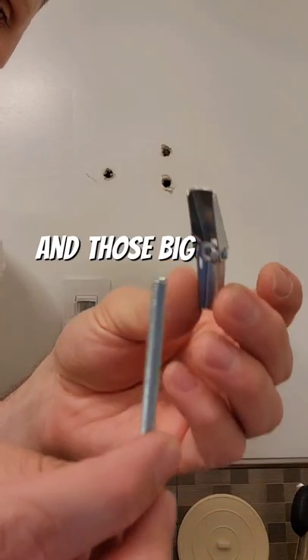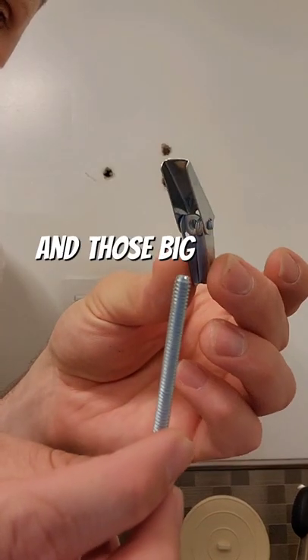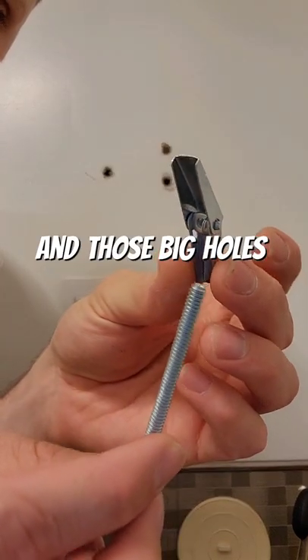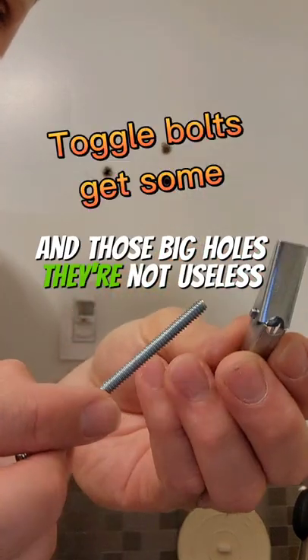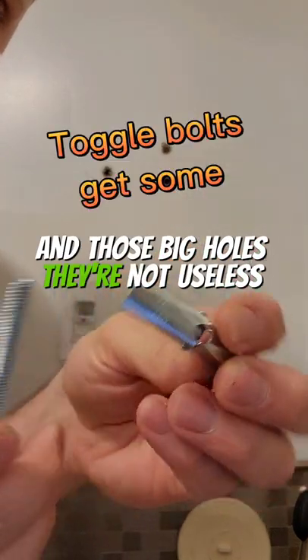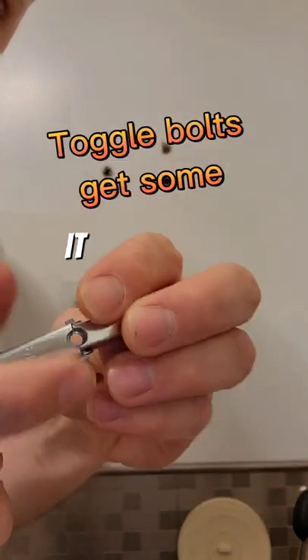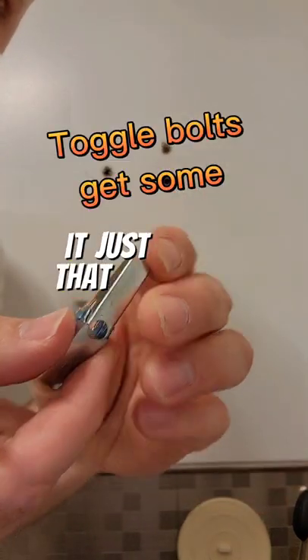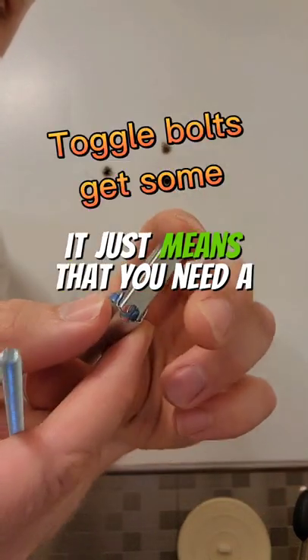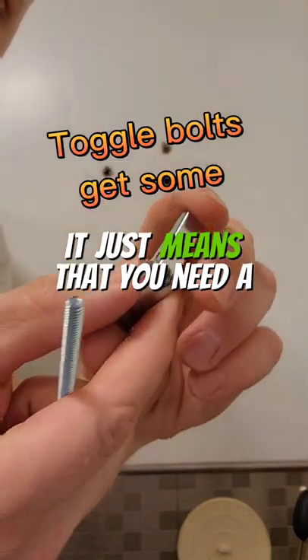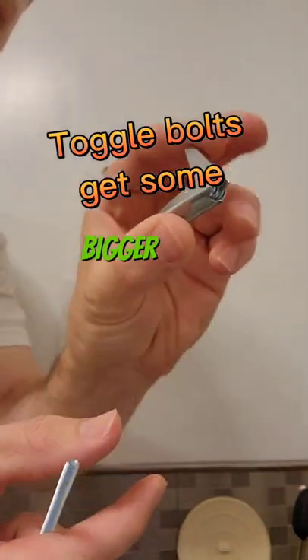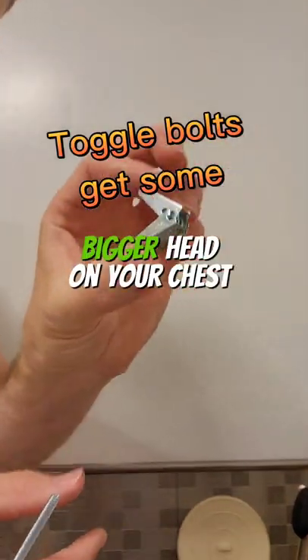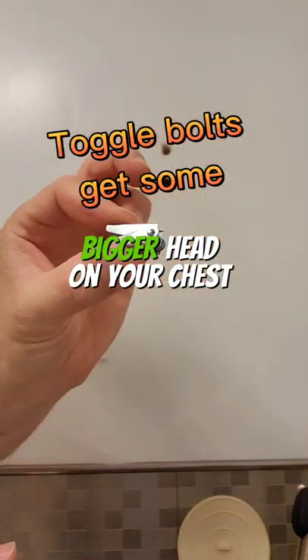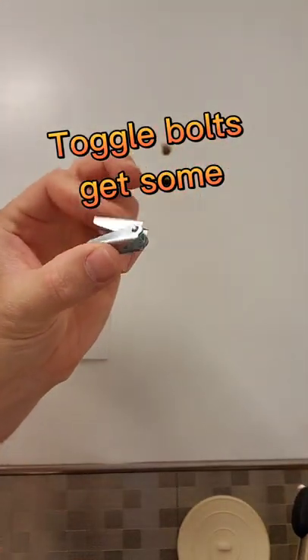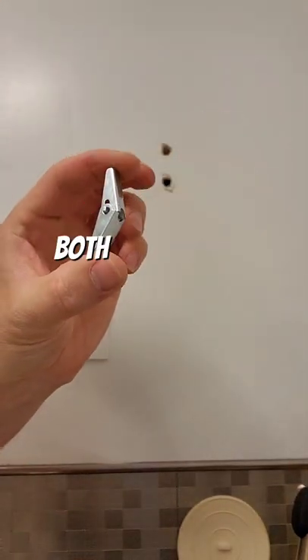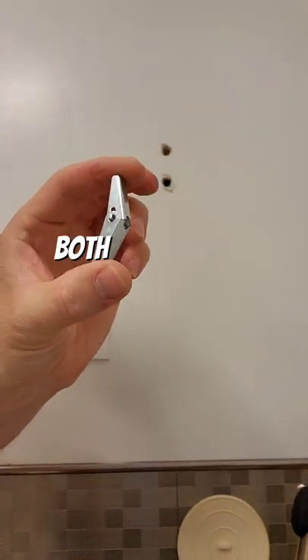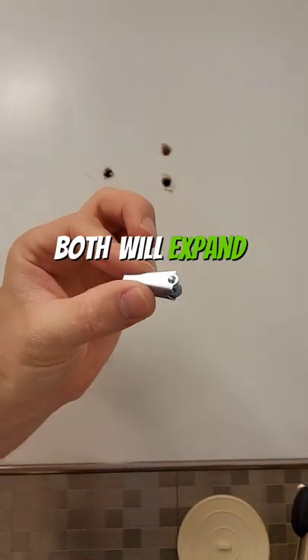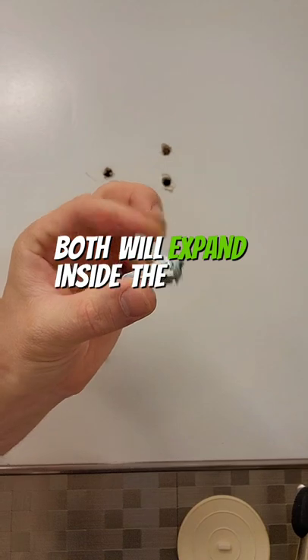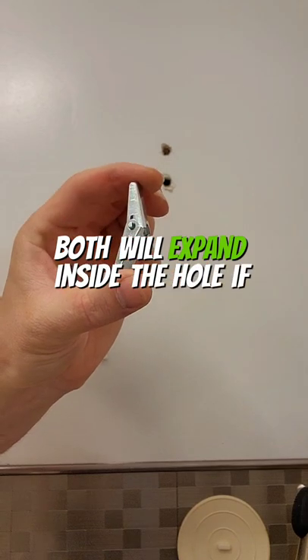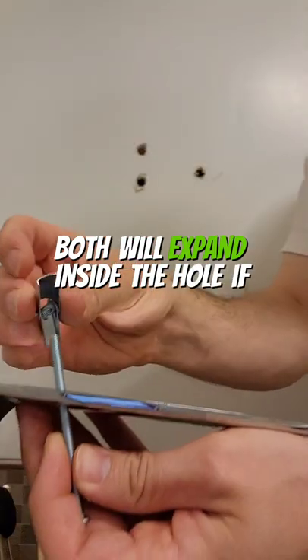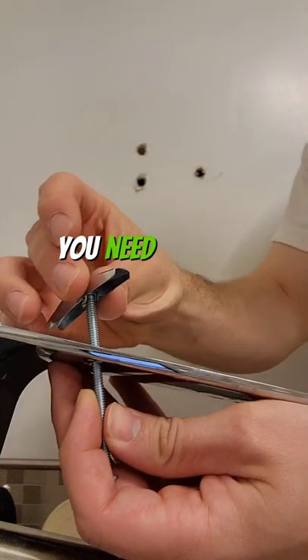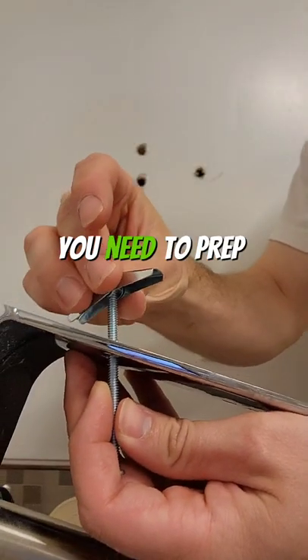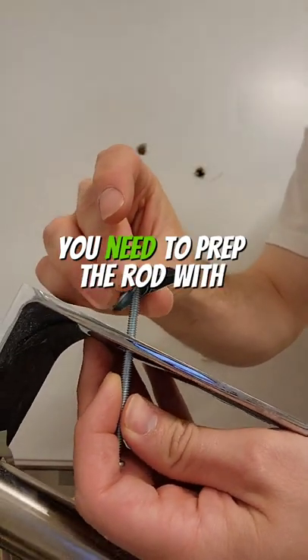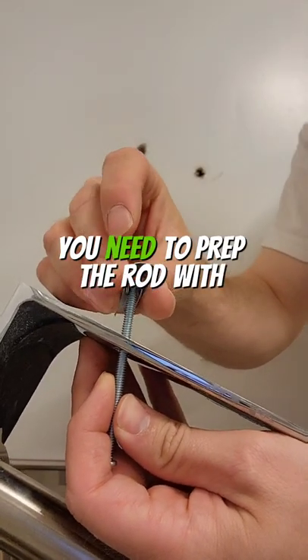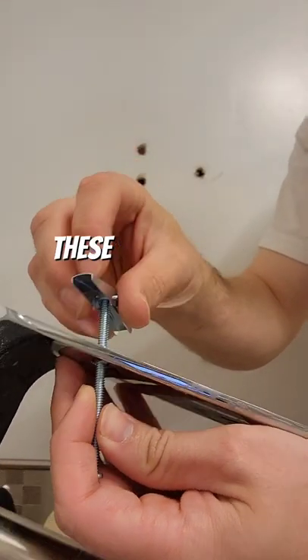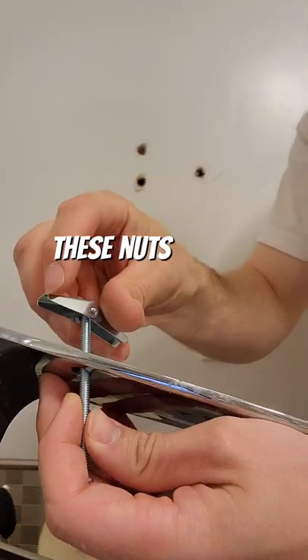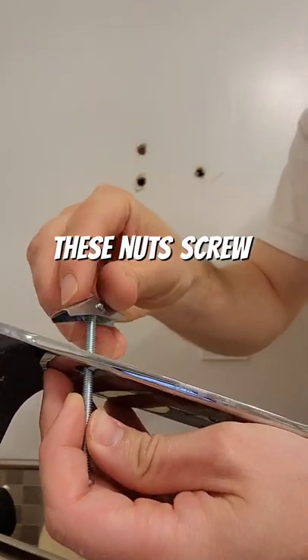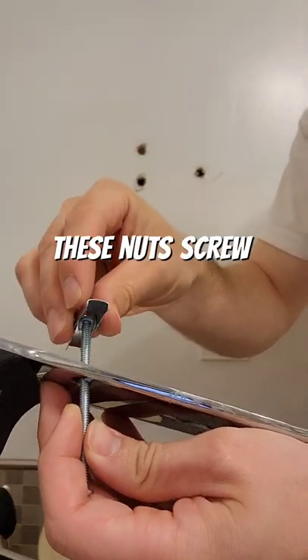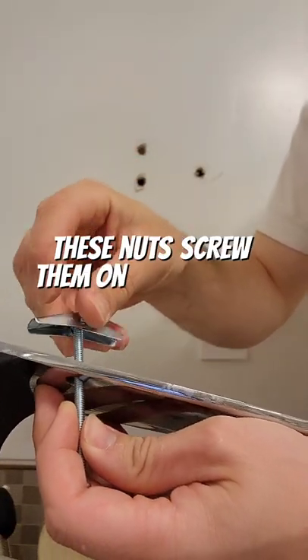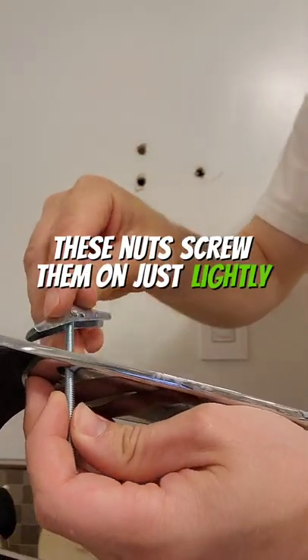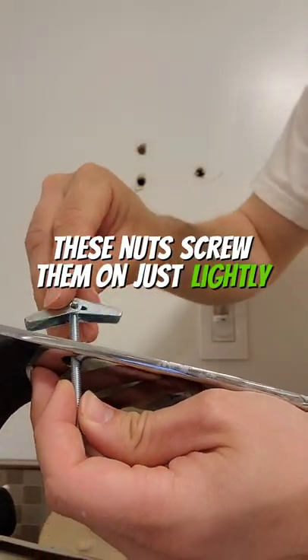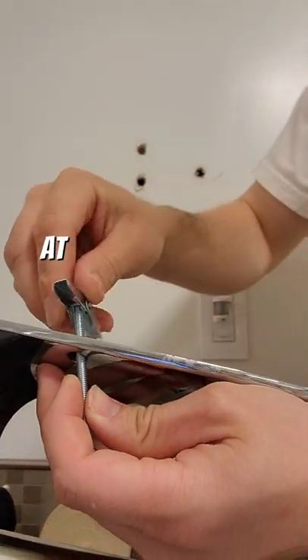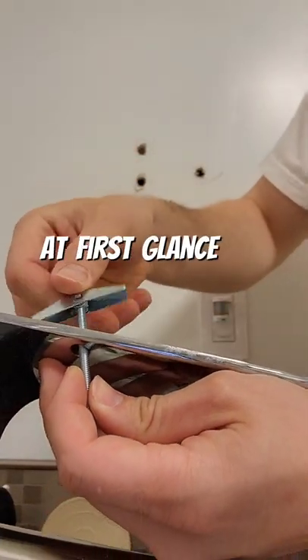Those big holes aren't useless — it just means you need a bigger head on your shaft. These bolts will expand inside the hole. You're going to need to prep the rod with these nuts. Screw them on just lightly at first.